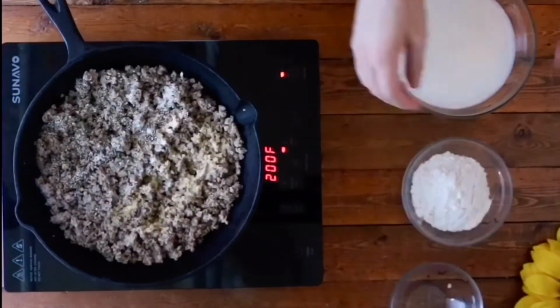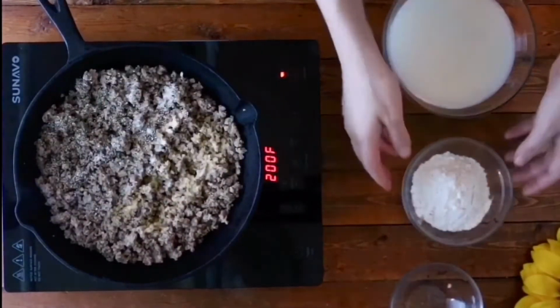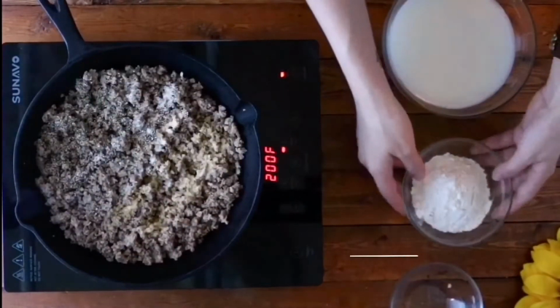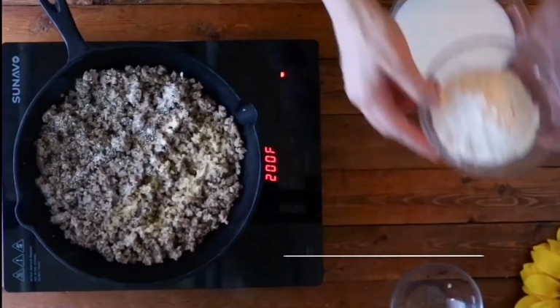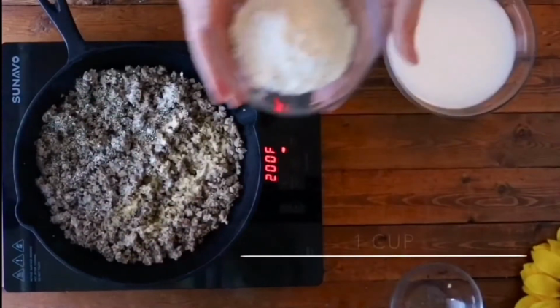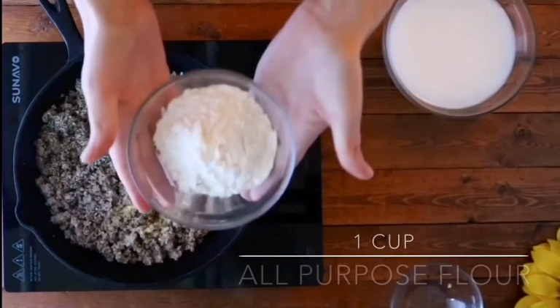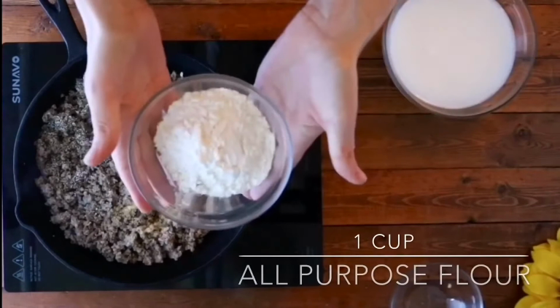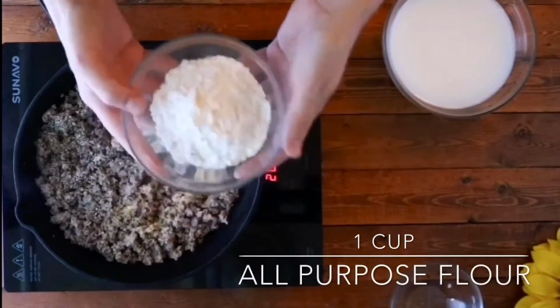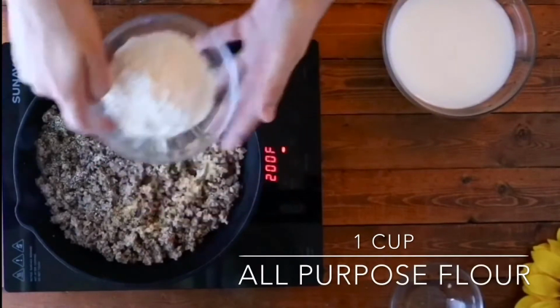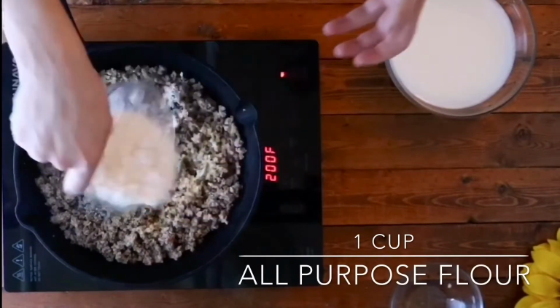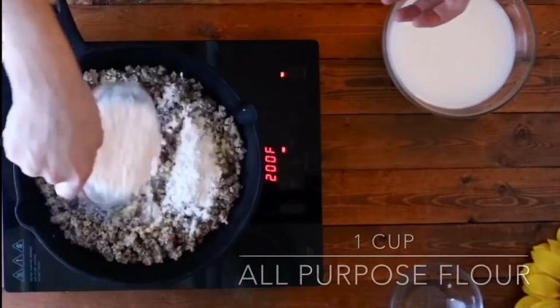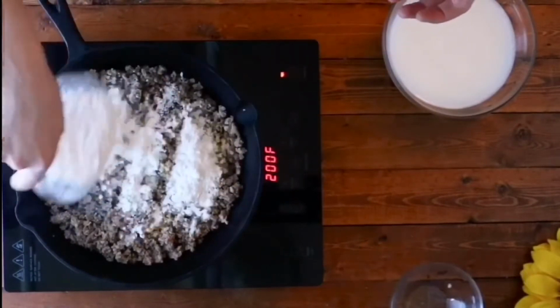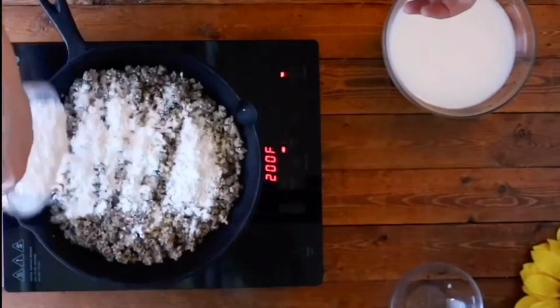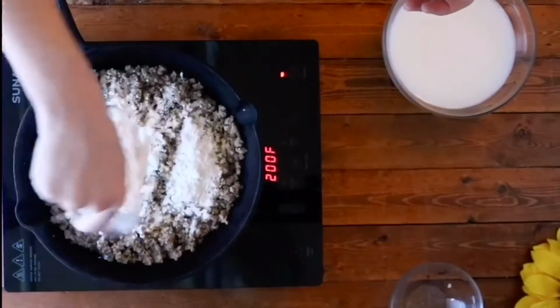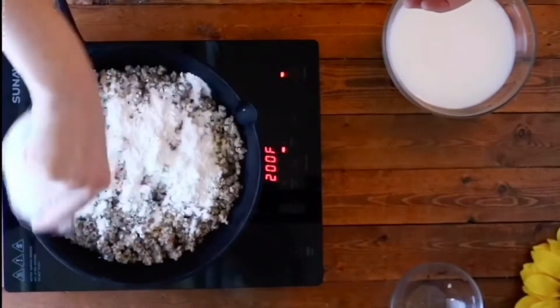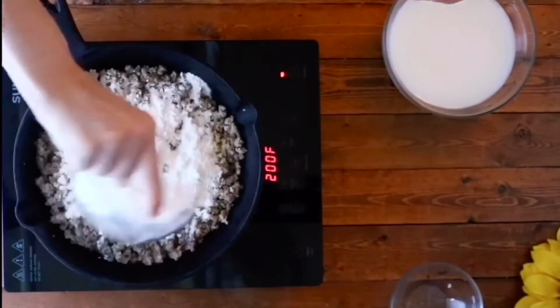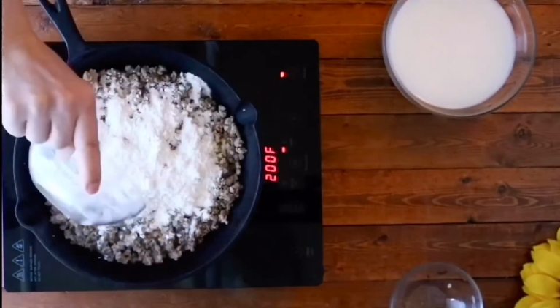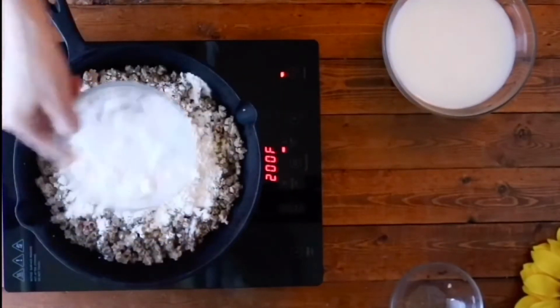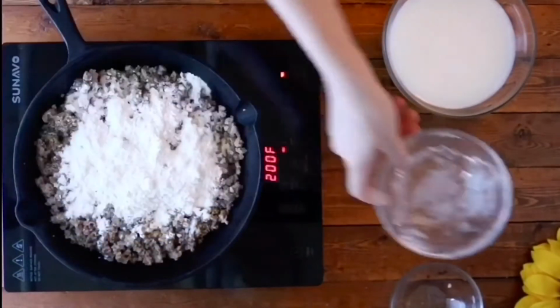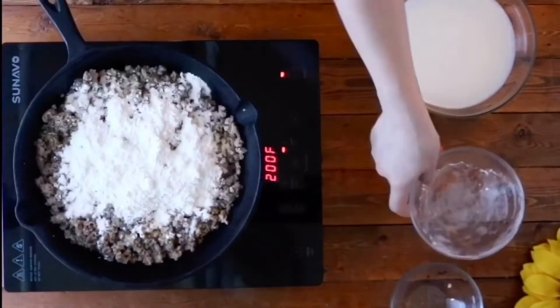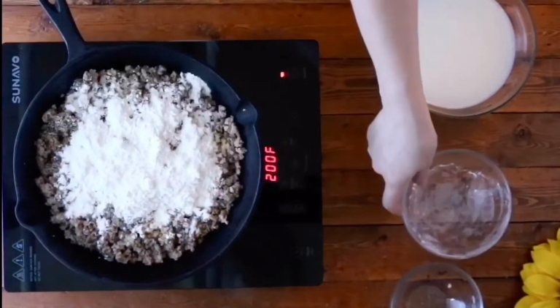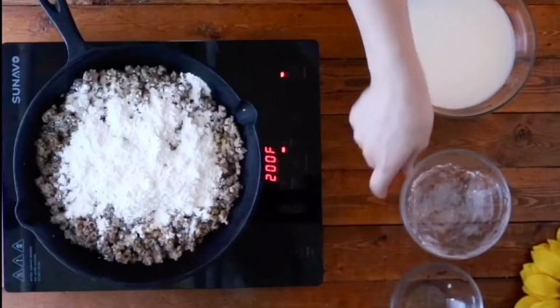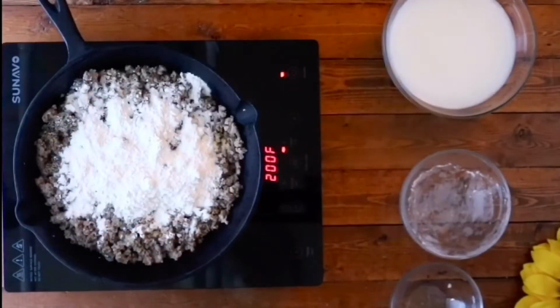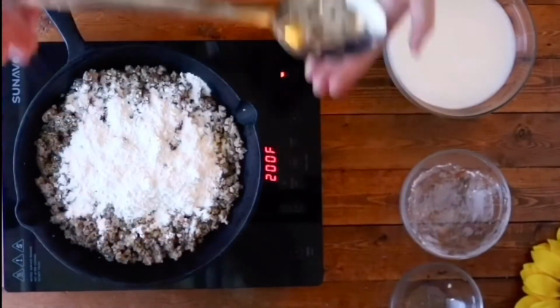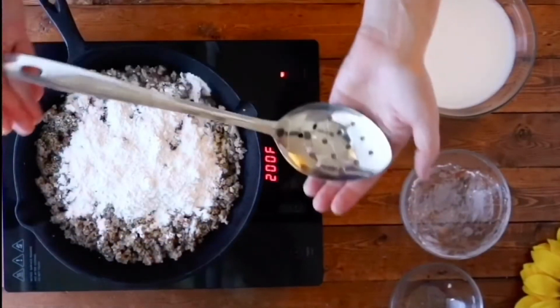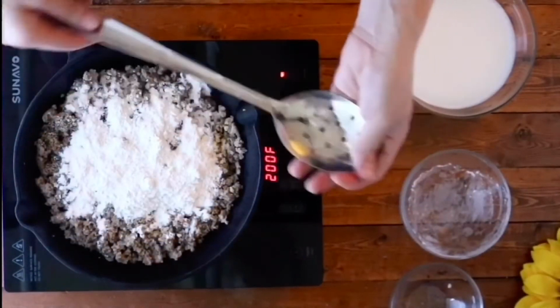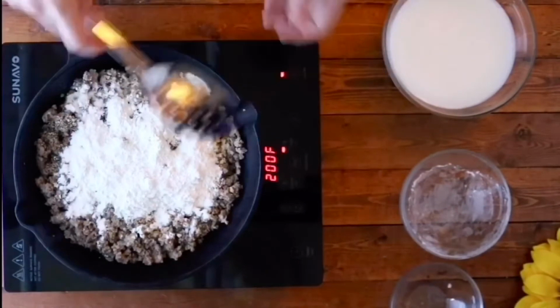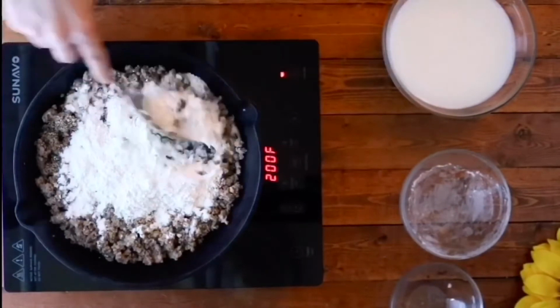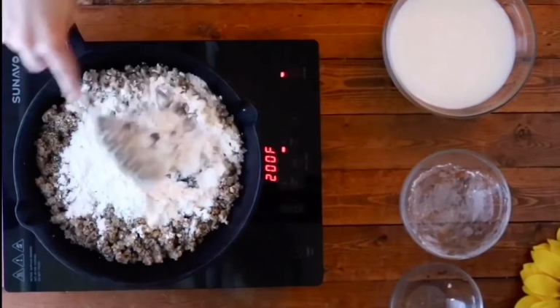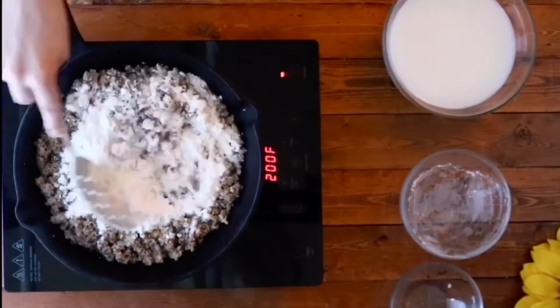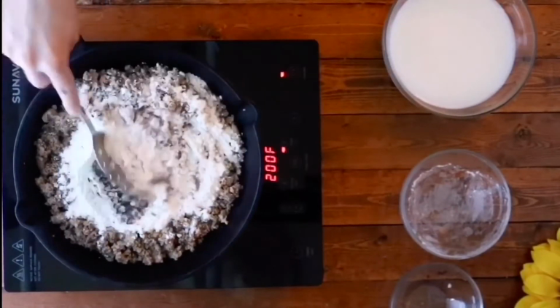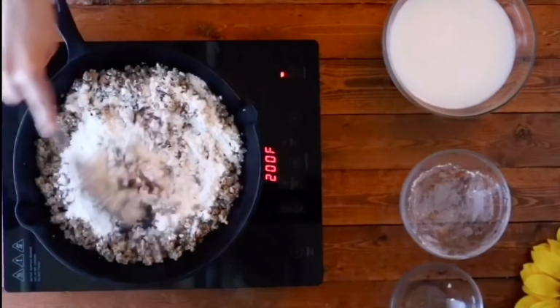Next you're gonna want to add one cup of flour — I used all-purpose — and then go ahead and mix it up really well and make sure that all of the sausage is coated.